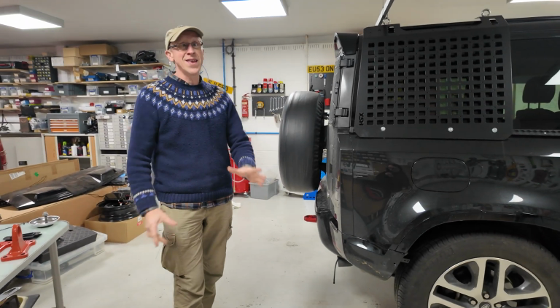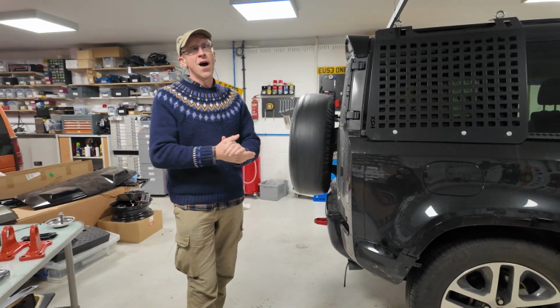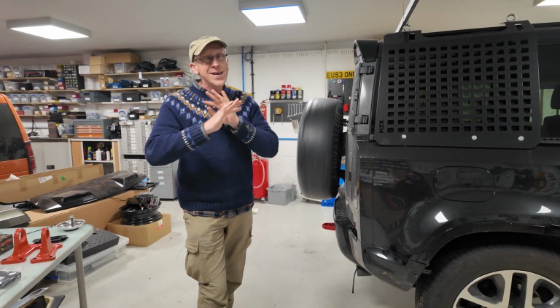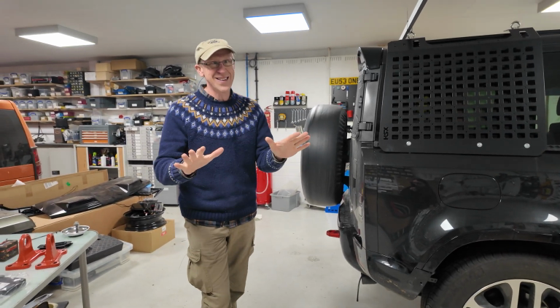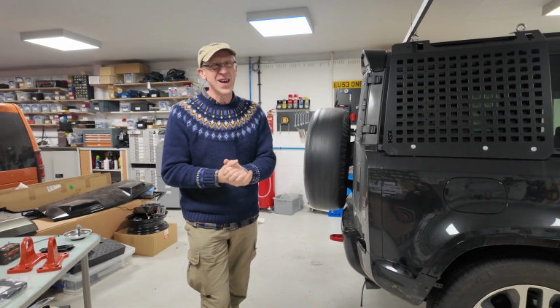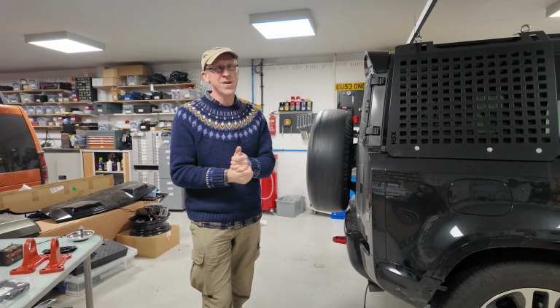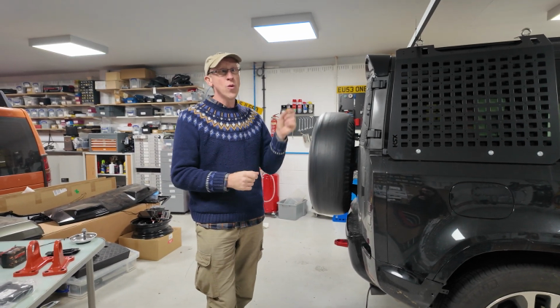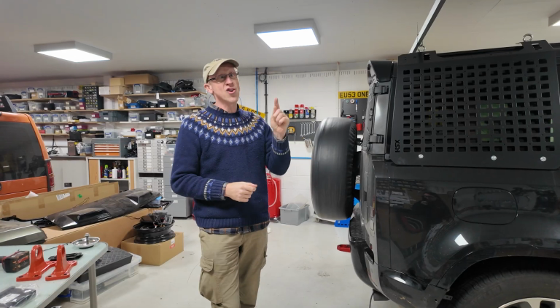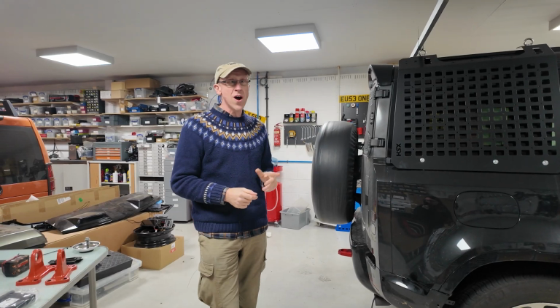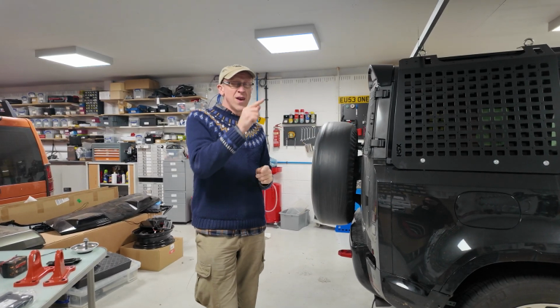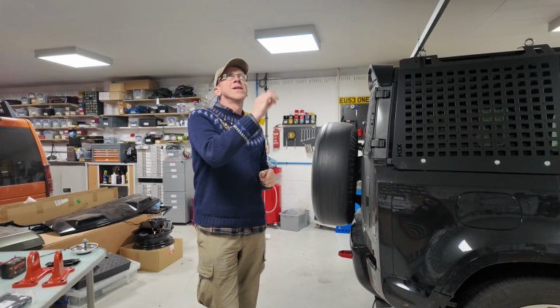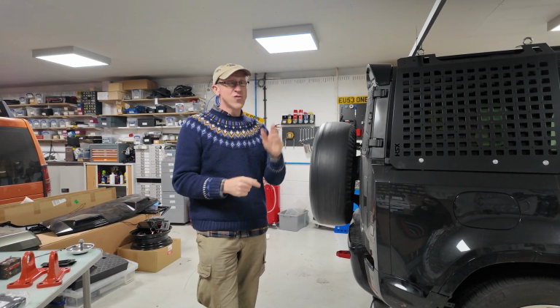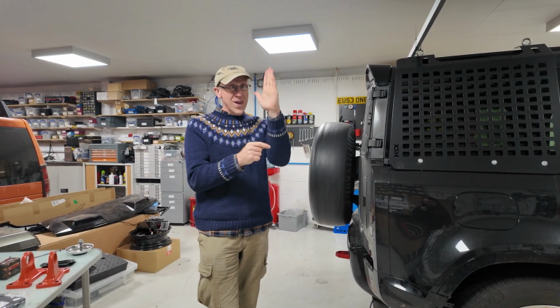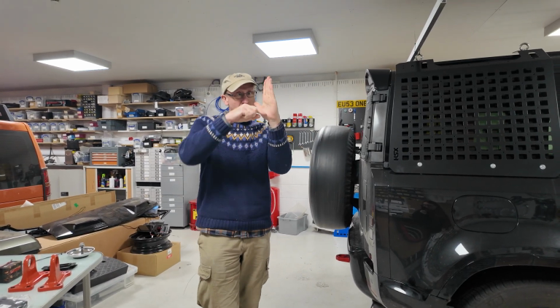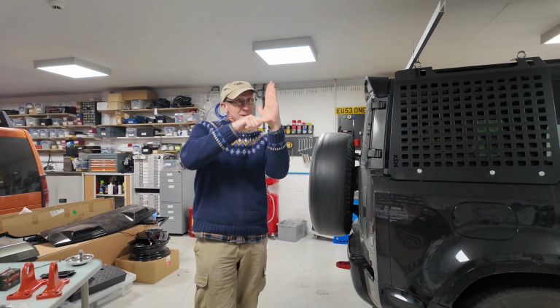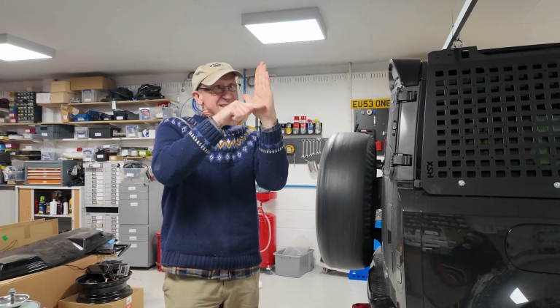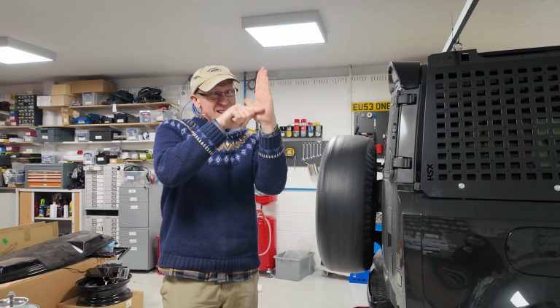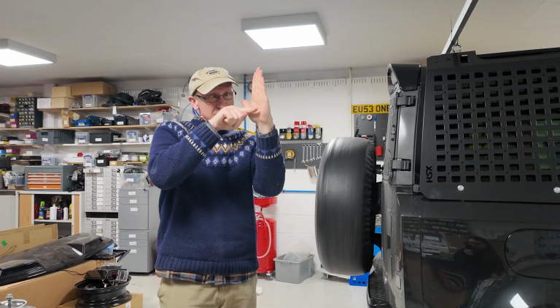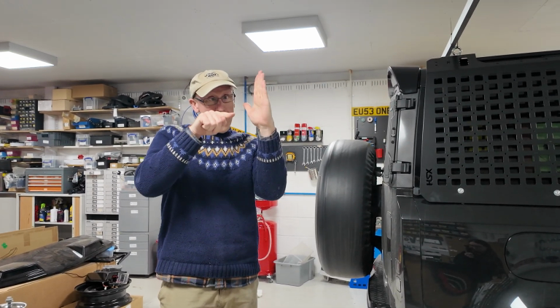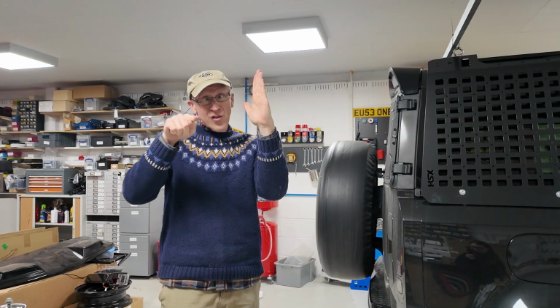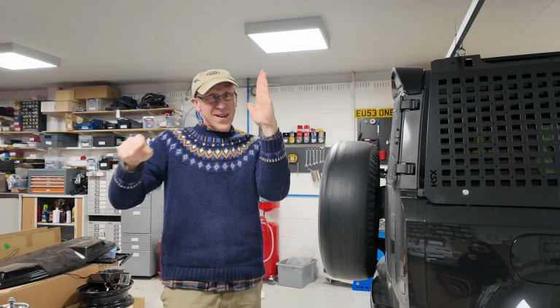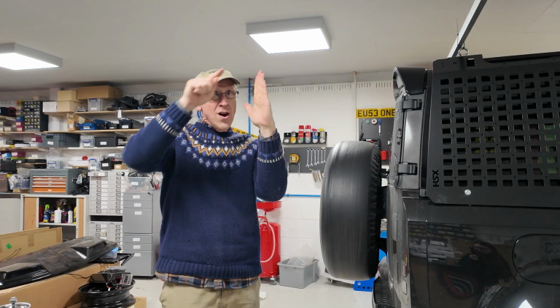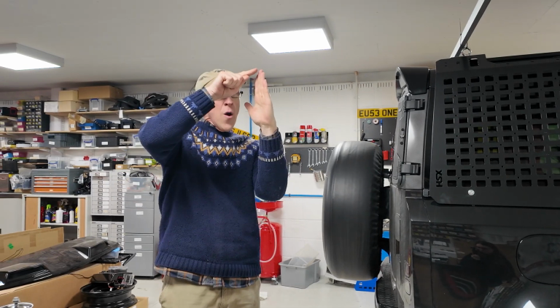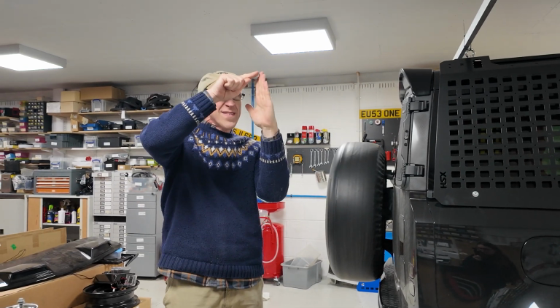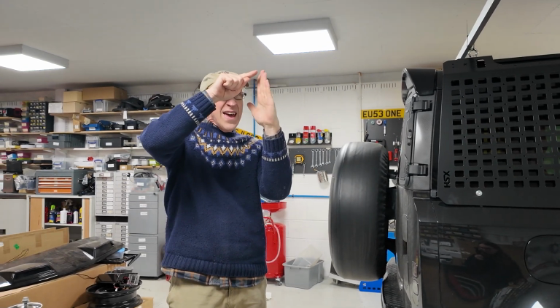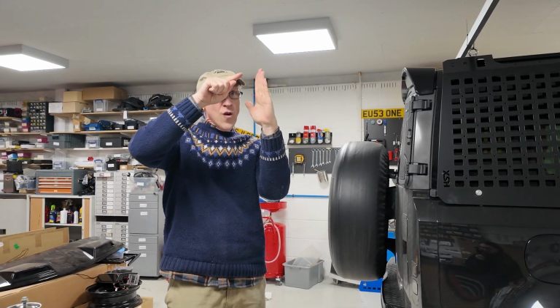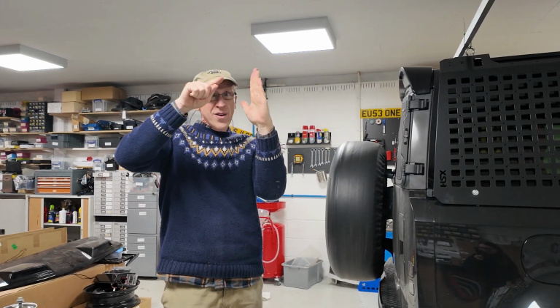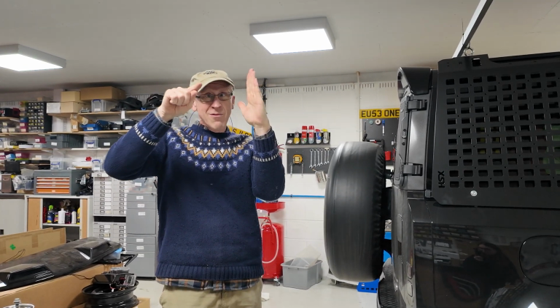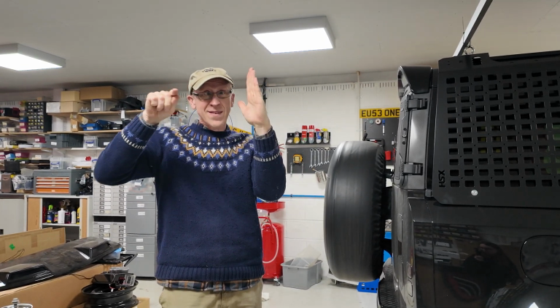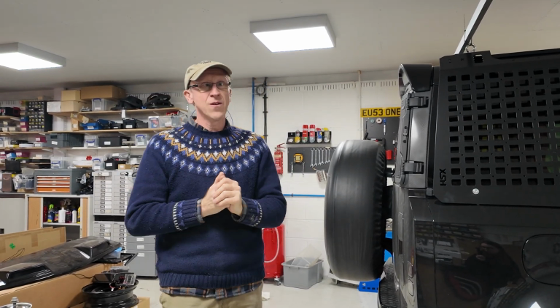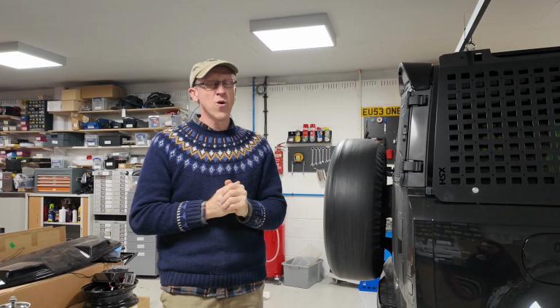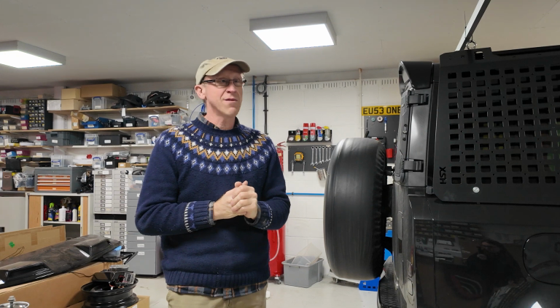So in this highly technical experiment, we are going to graph vehicle height on this axis versus tyre pressure on this axis, and we are hoping to see that as the tyre pressure decreases, the vehicle height decreases.